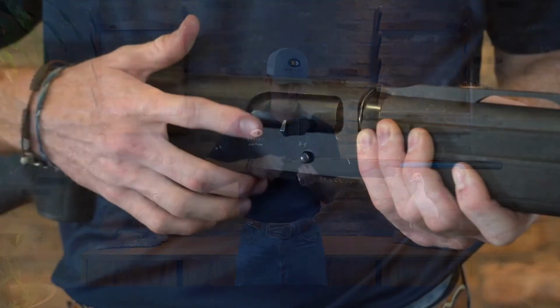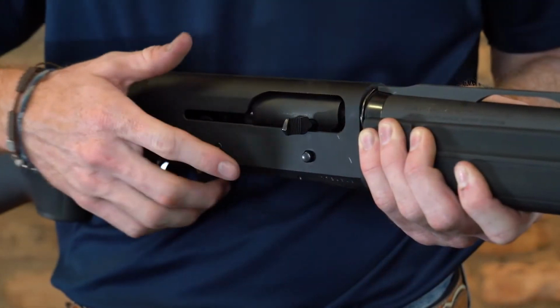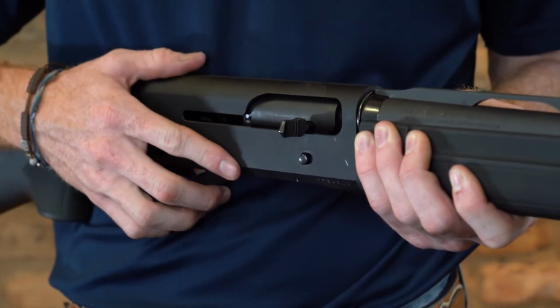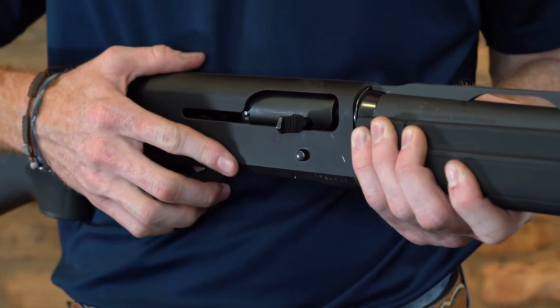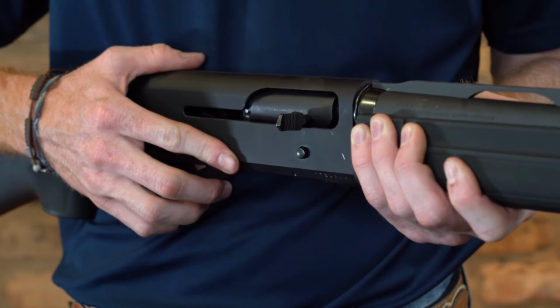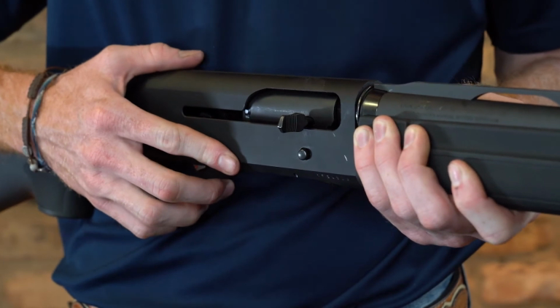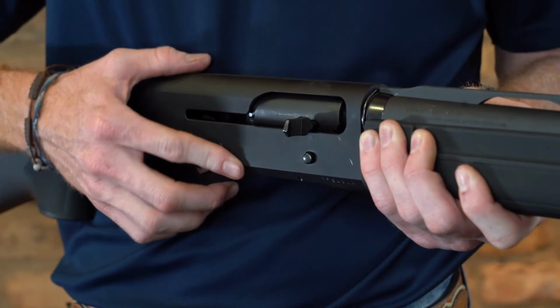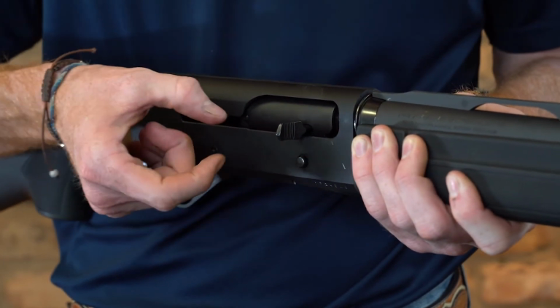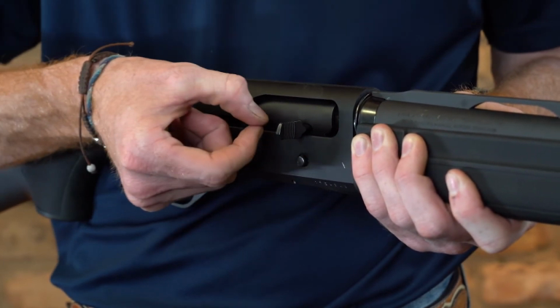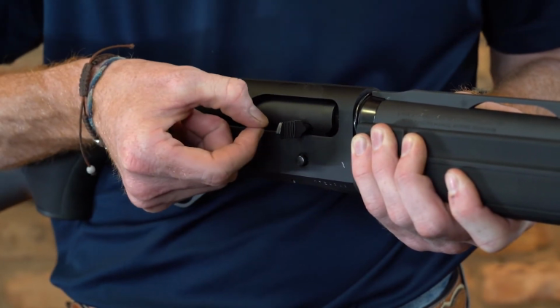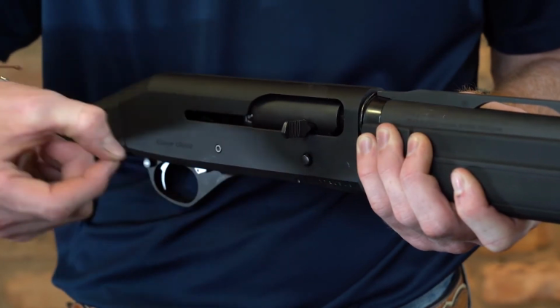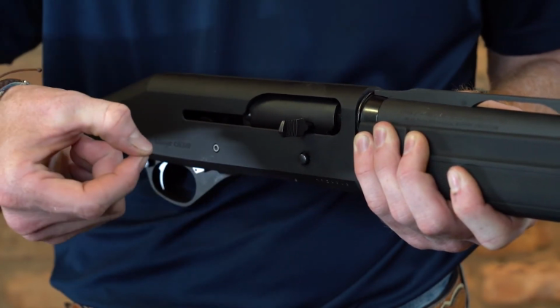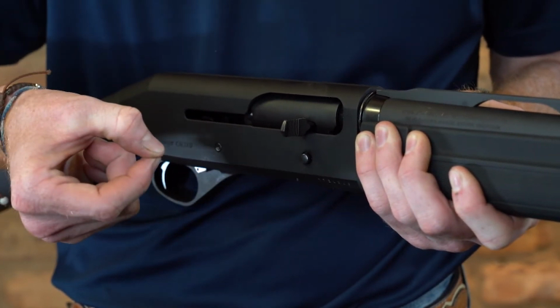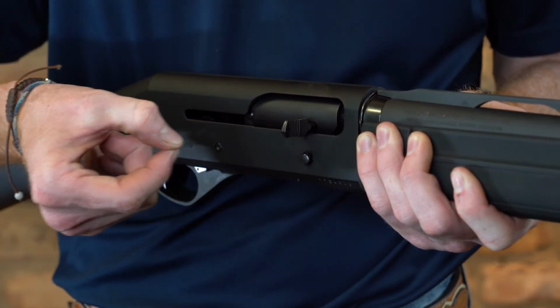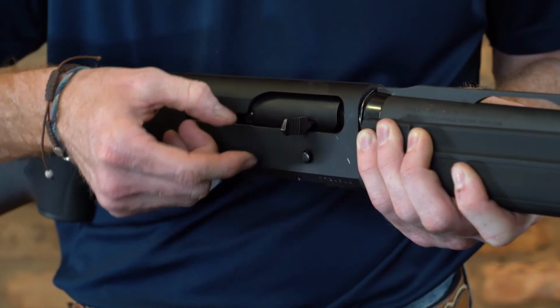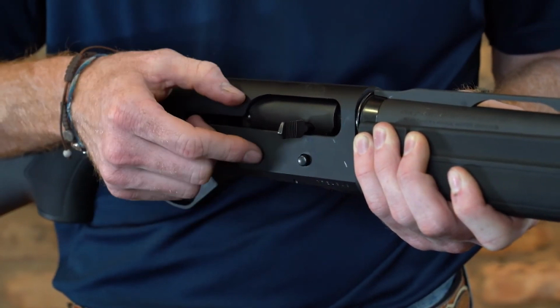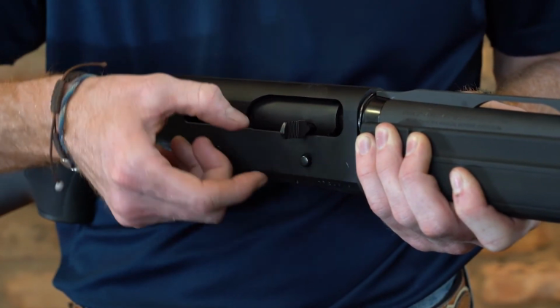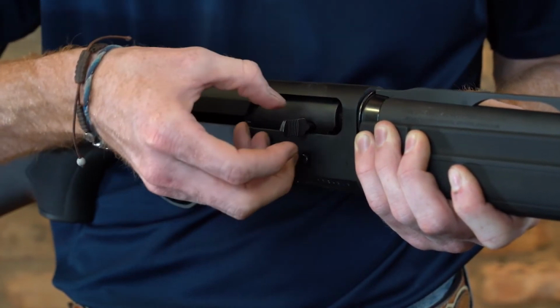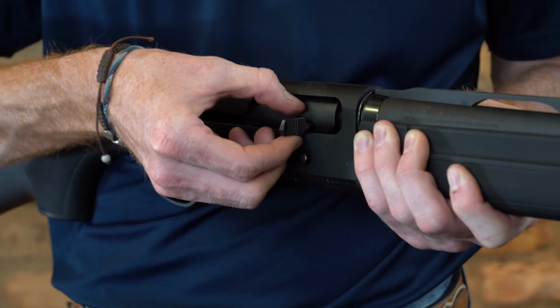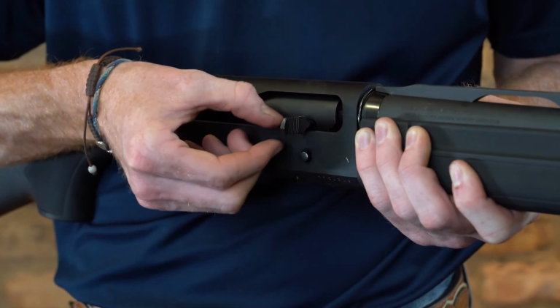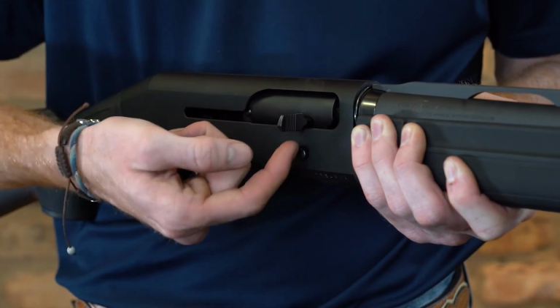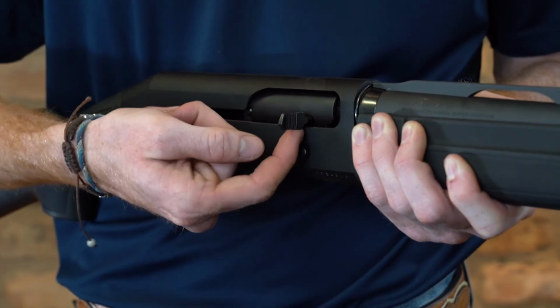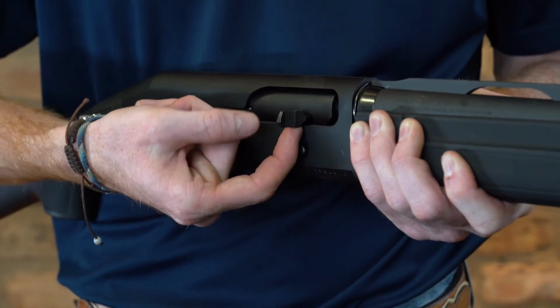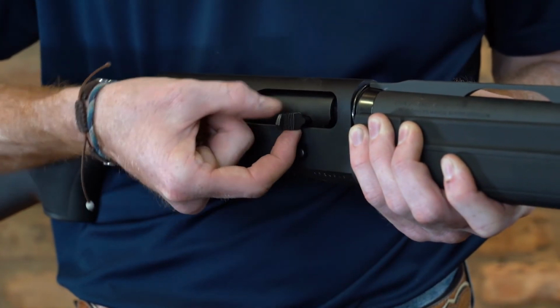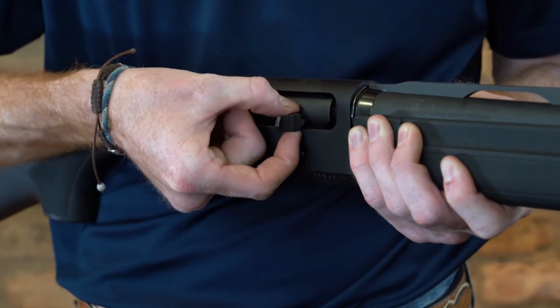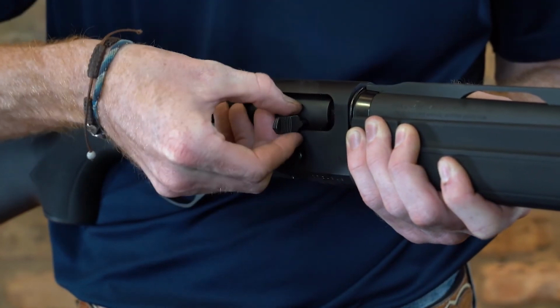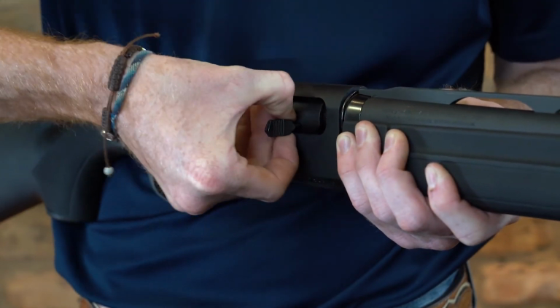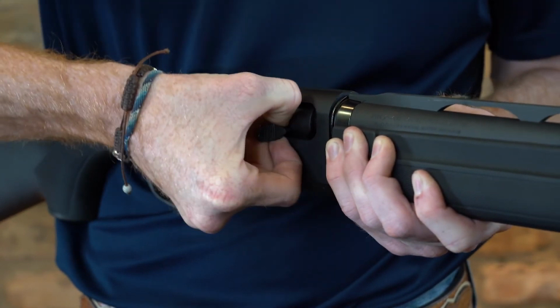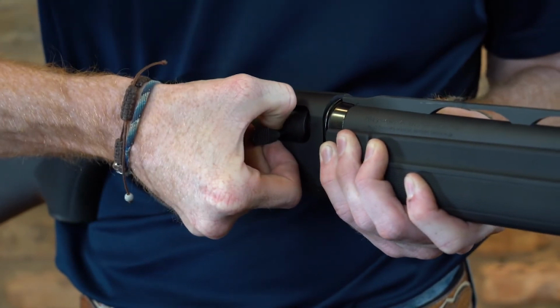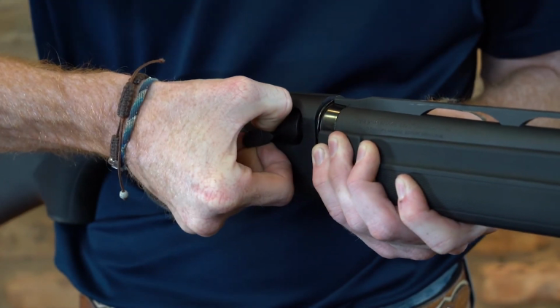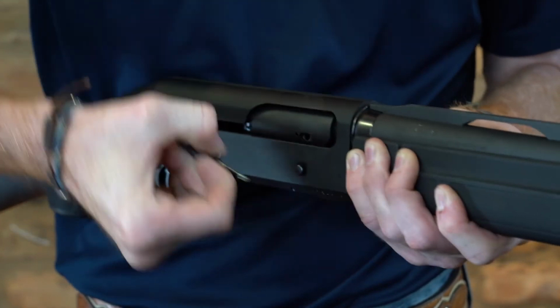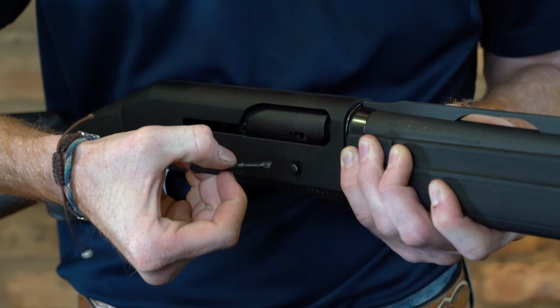In order to remove this bolt handle, we're going to take it and pull perpendicularly from the rest of the receiver. I'm going to pinch on the bottom of this bolt and the top of this bolt and pull against it.